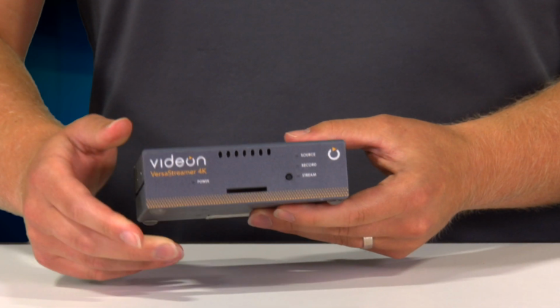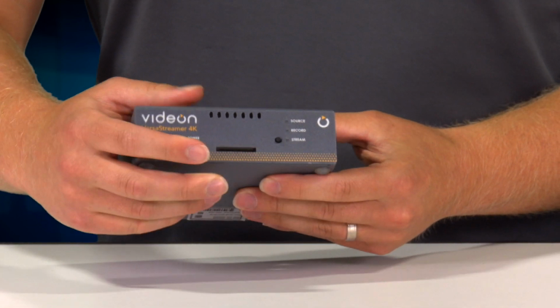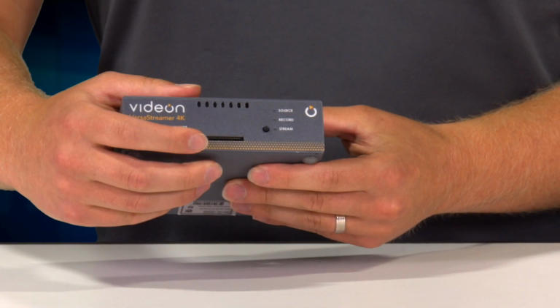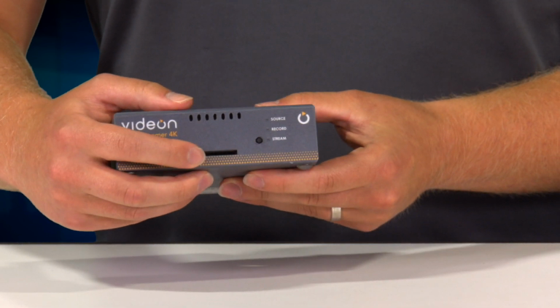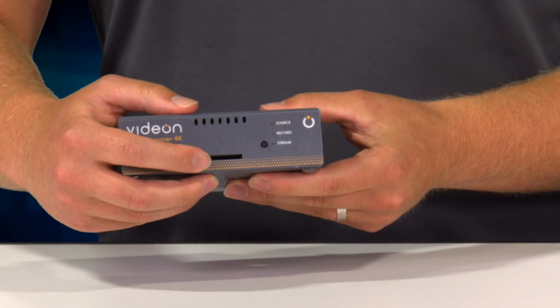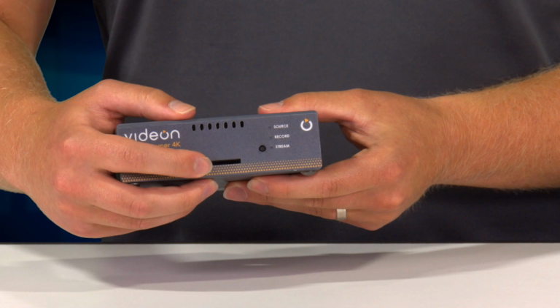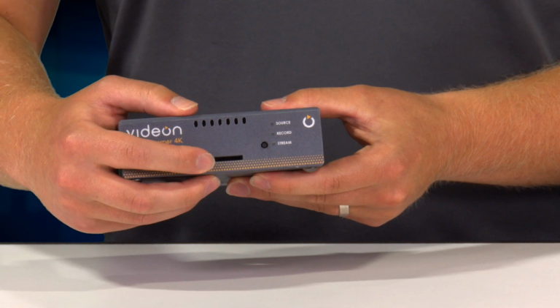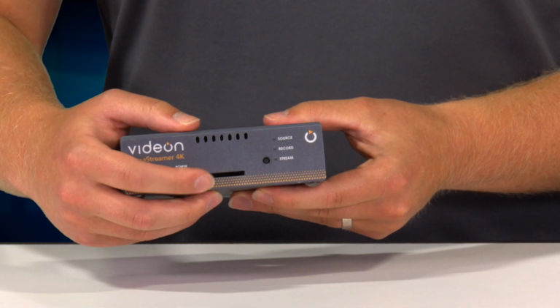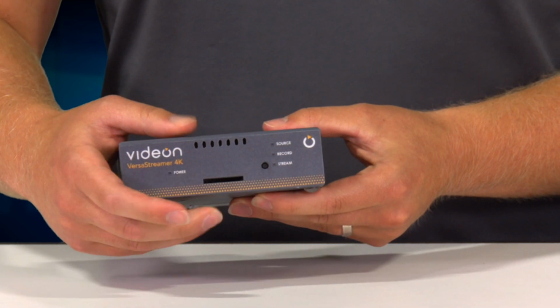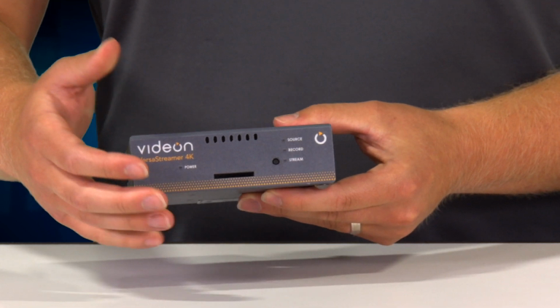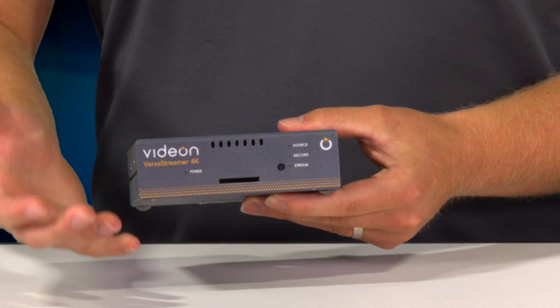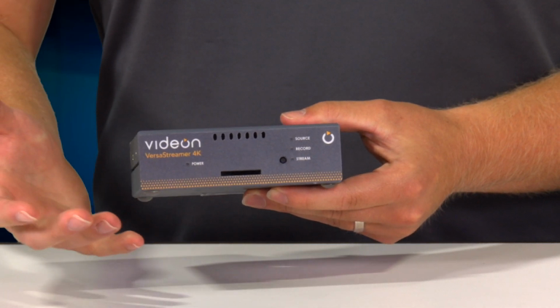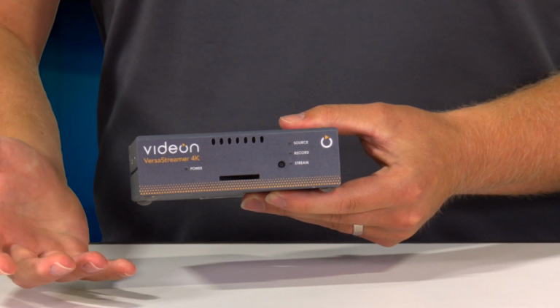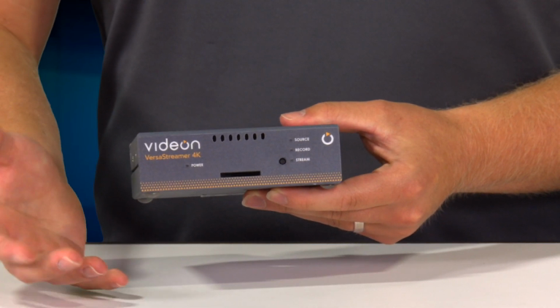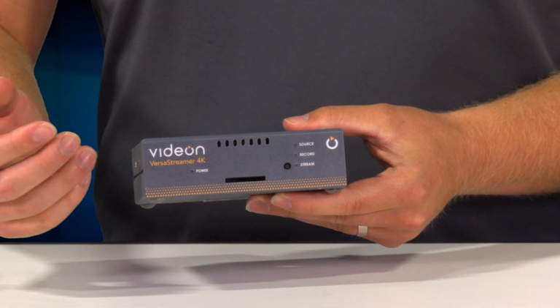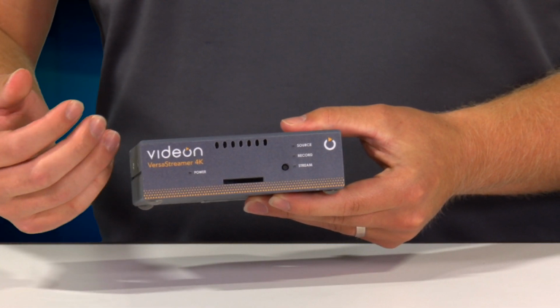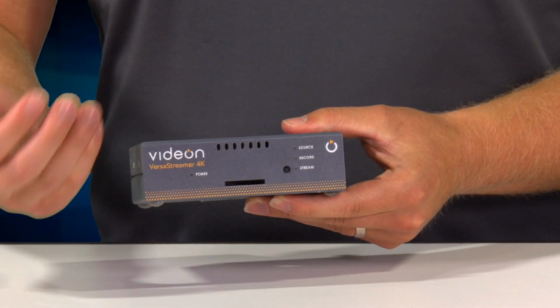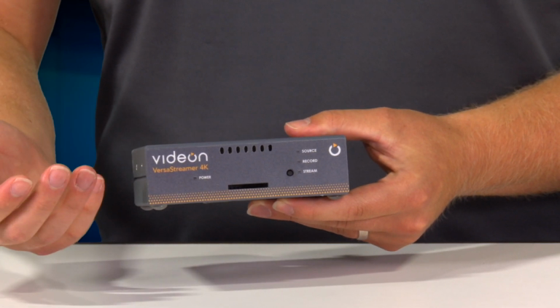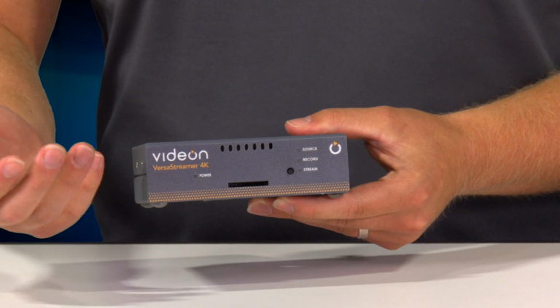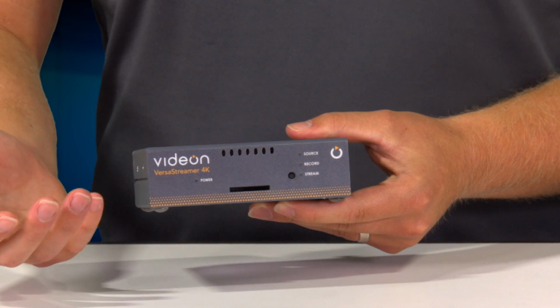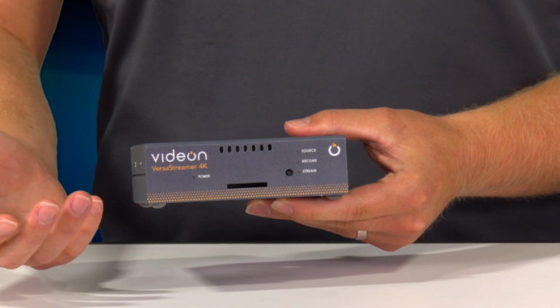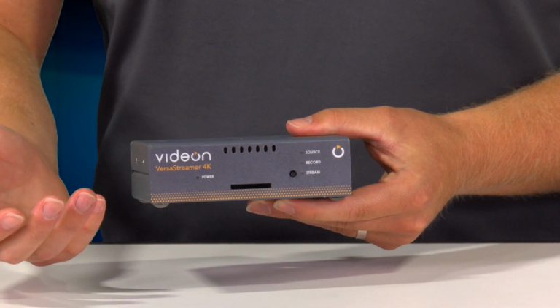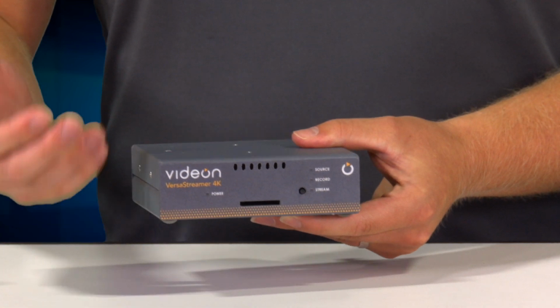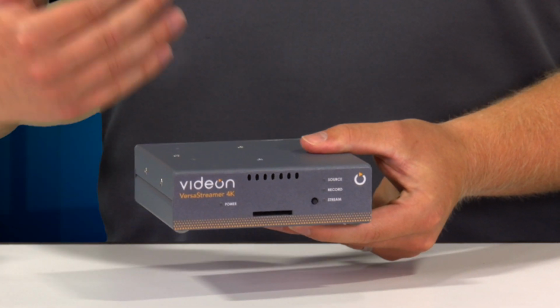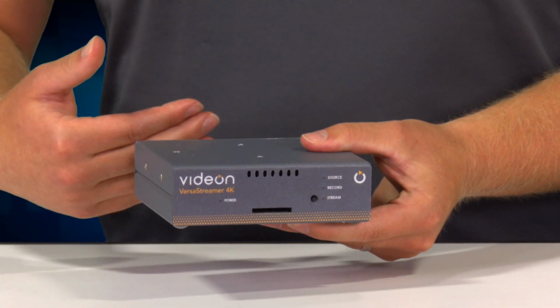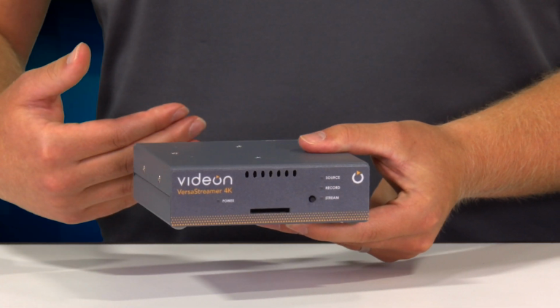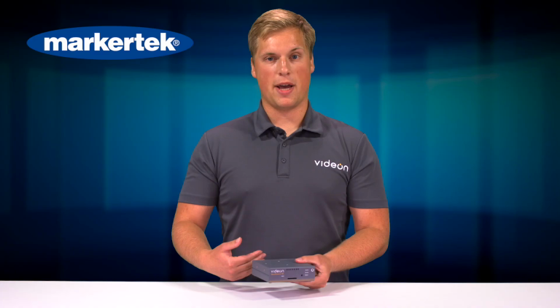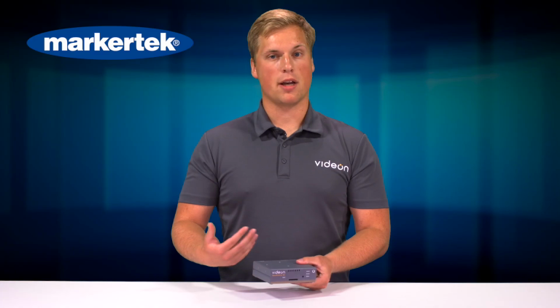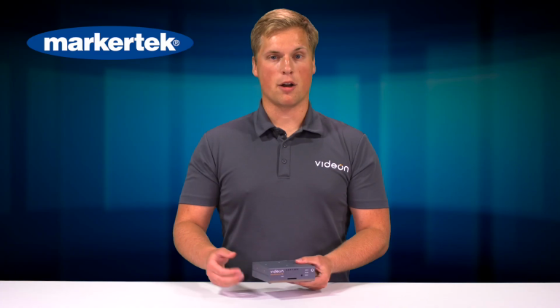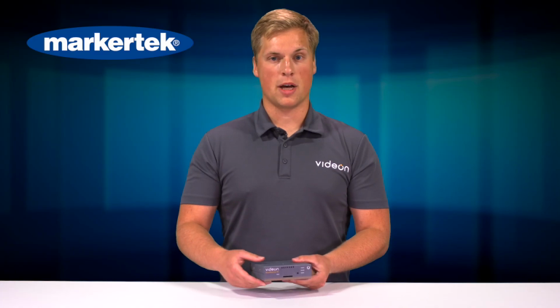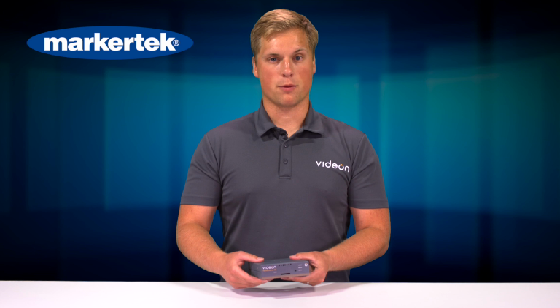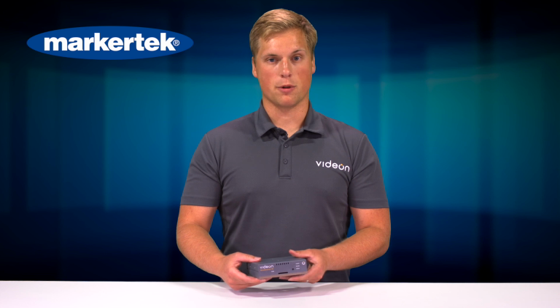You'll also see that we have an SD card in the front on our 4K model for local recording, which can be done at the same time as you're streaming out live to the web. It also has a USB in the back on all the models for recording.